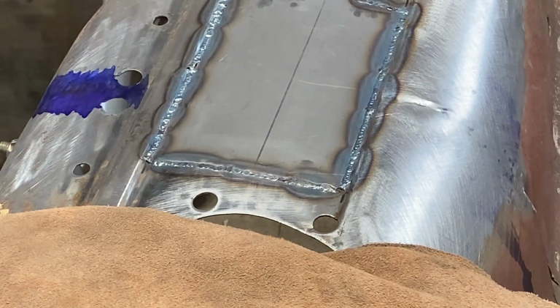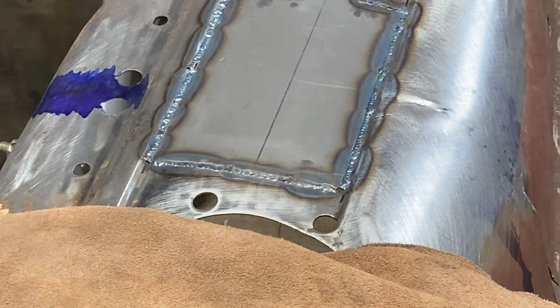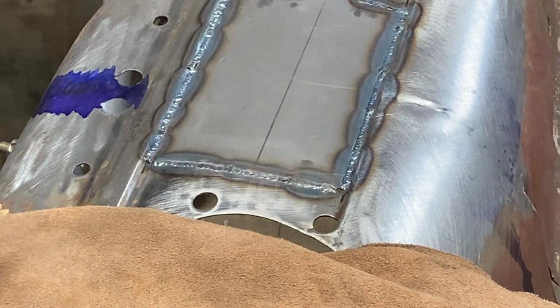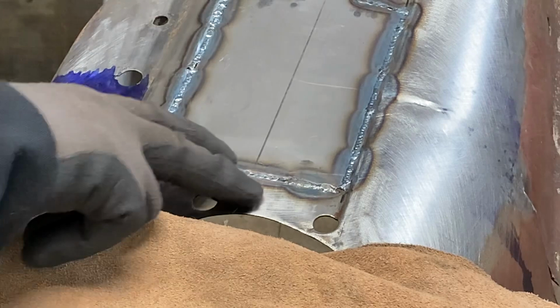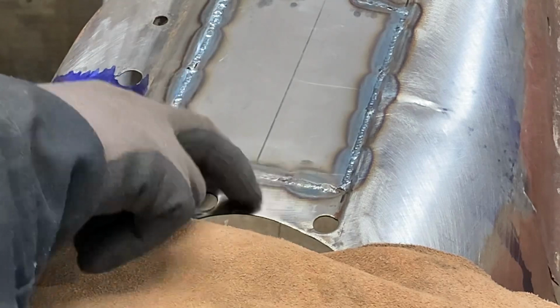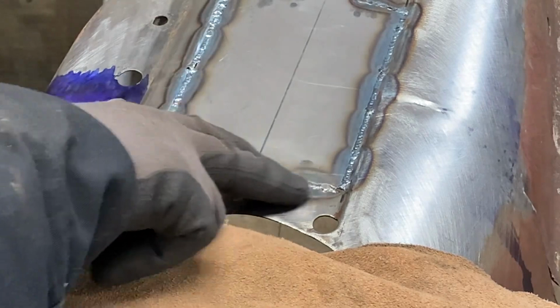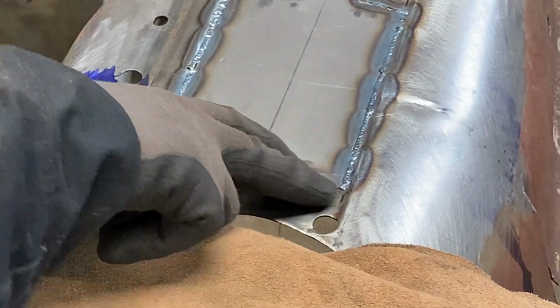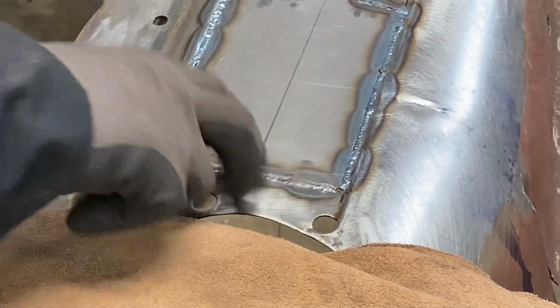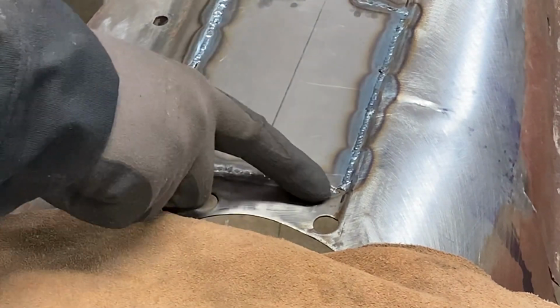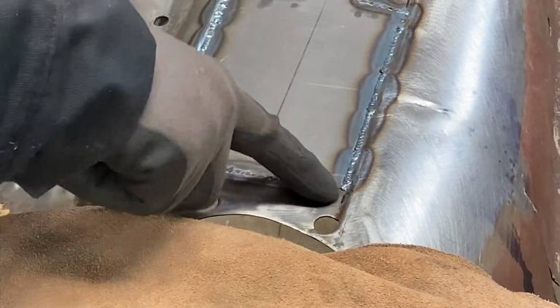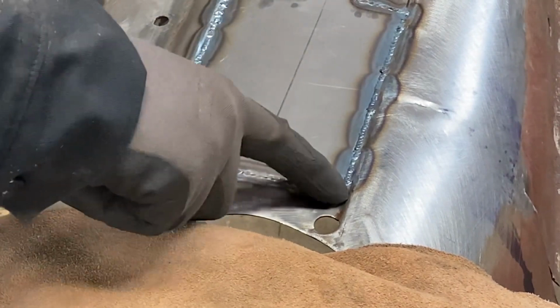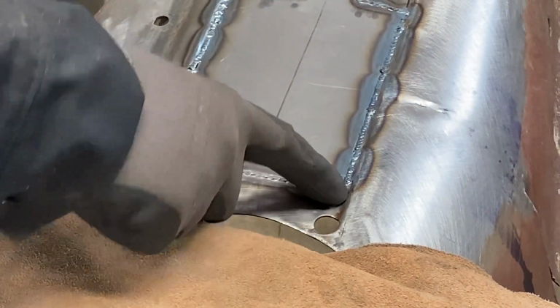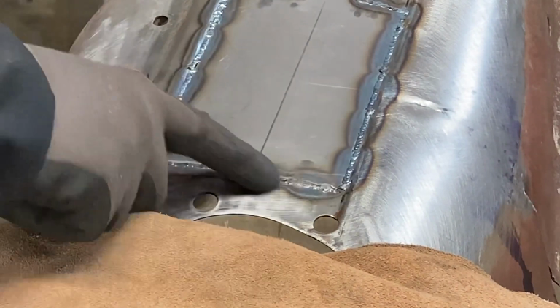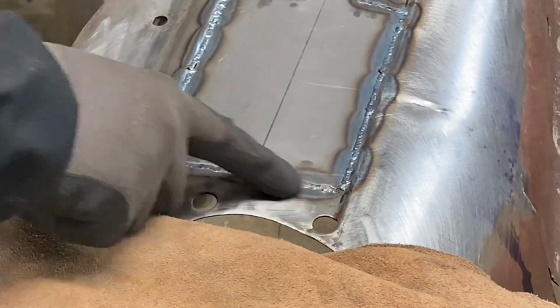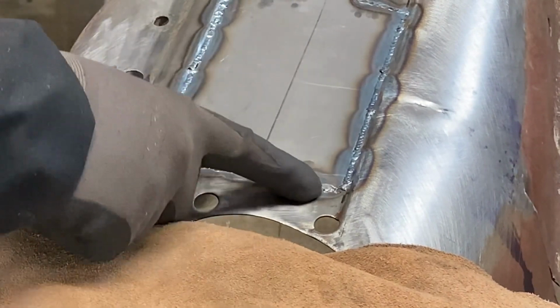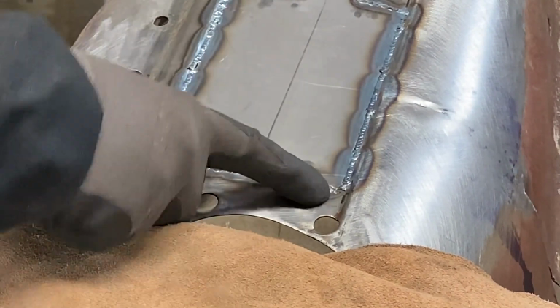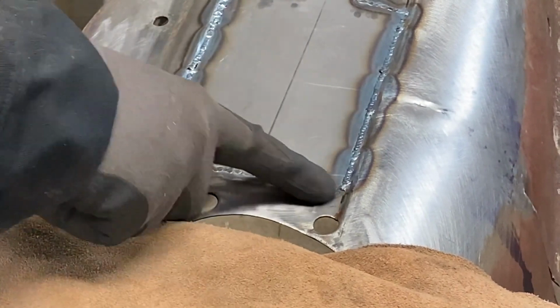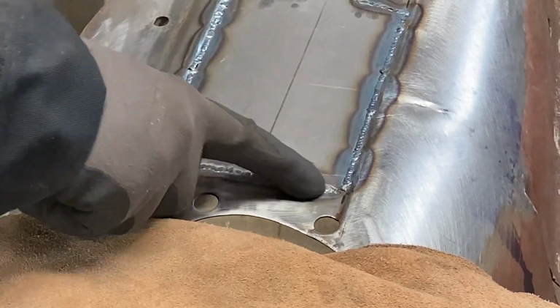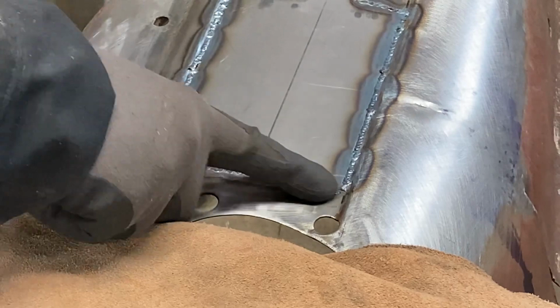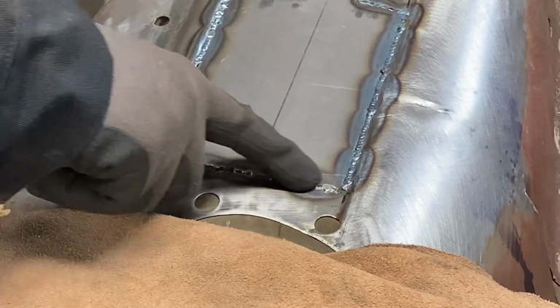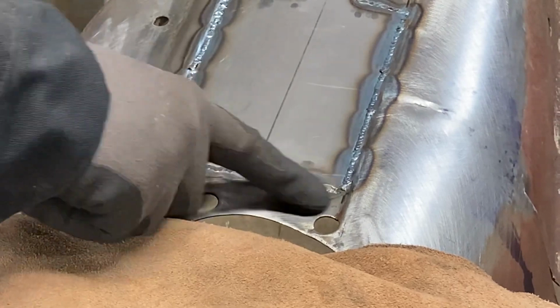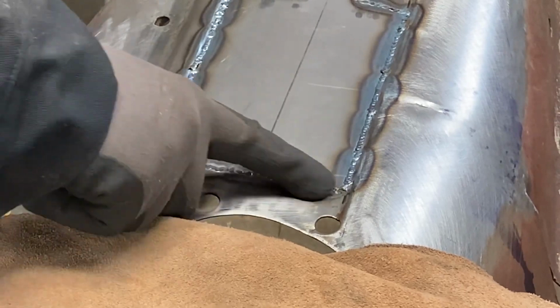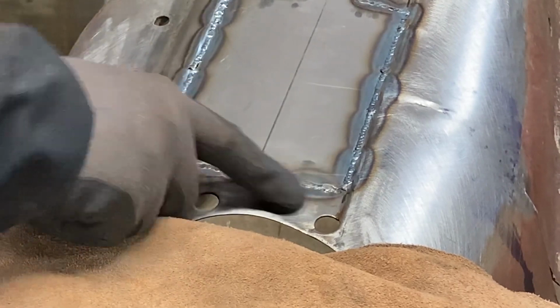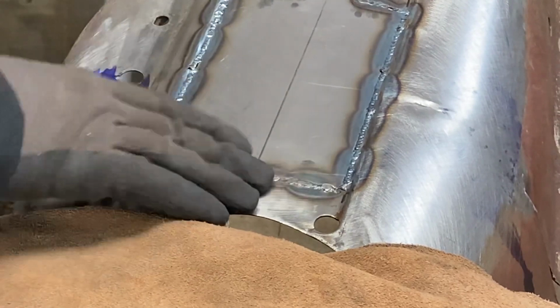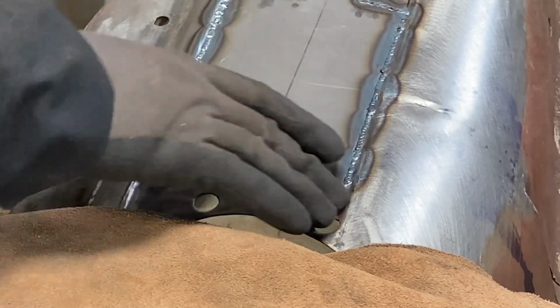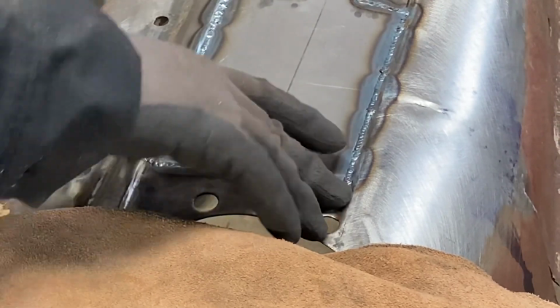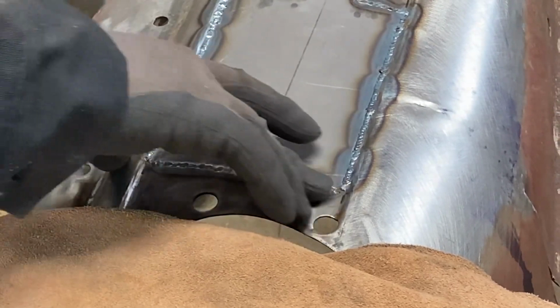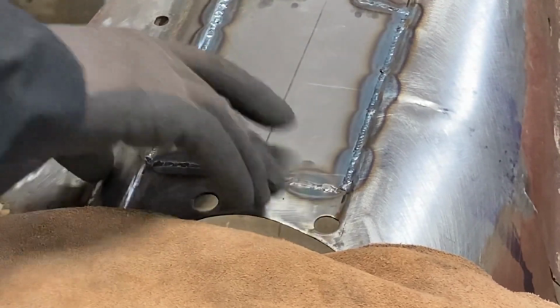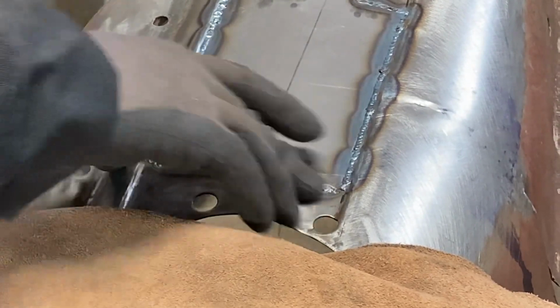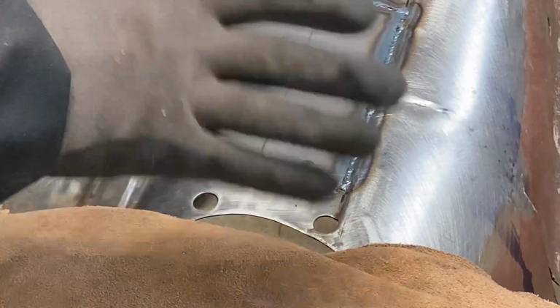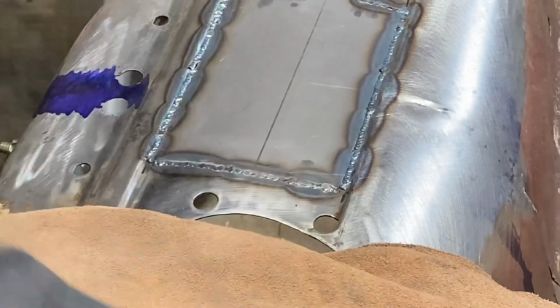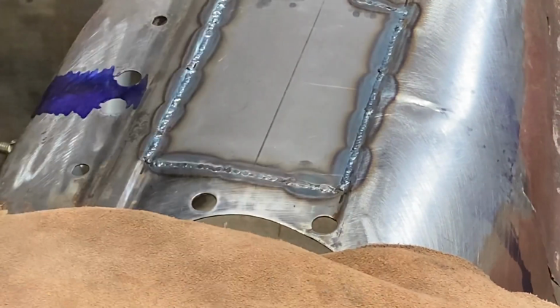This weld in particular, besides the little hole we have, ended up having too much filler rod. So what I'm going to do is make another pass with just the TIG torch to heat it back up and see if I can squish that down a little bit more.